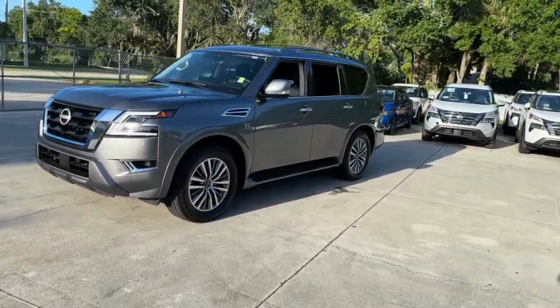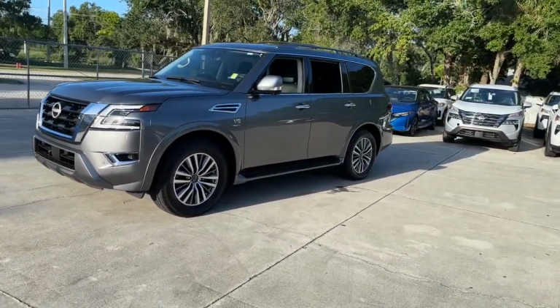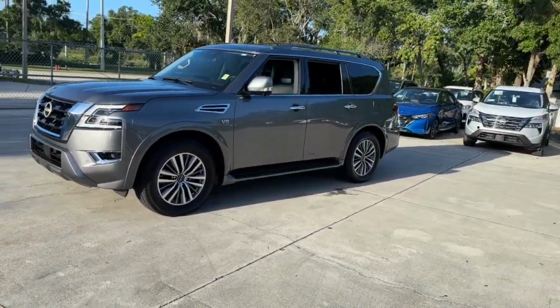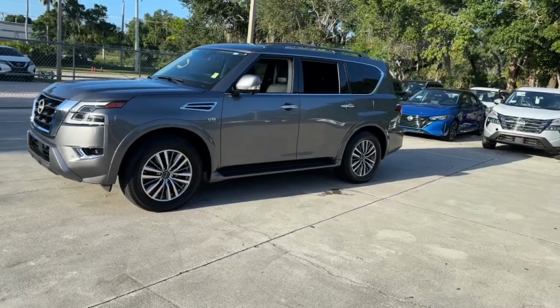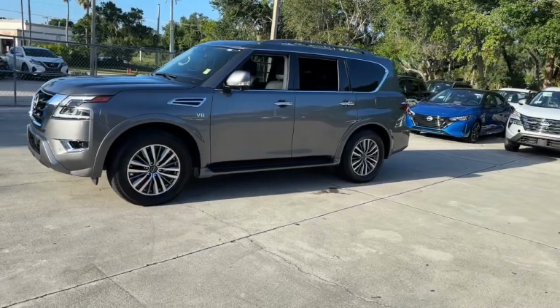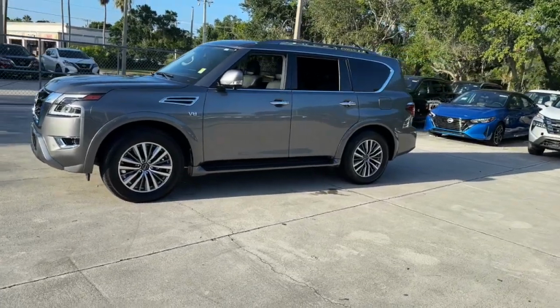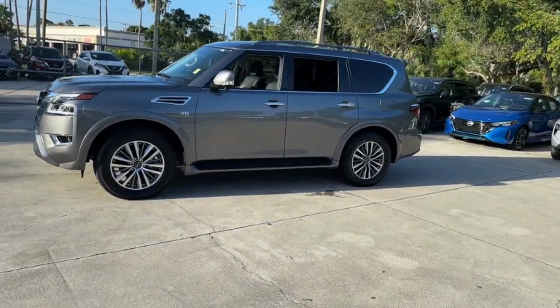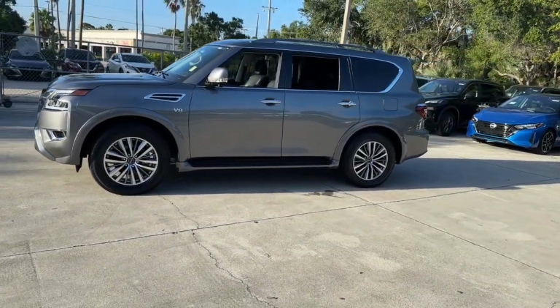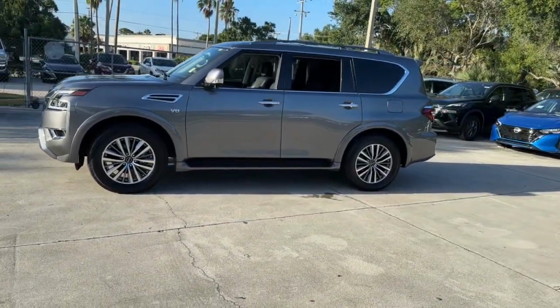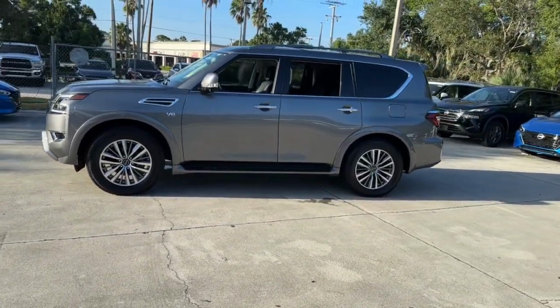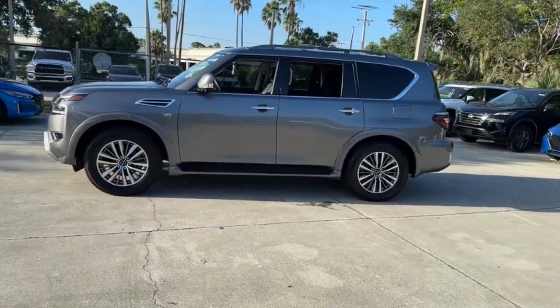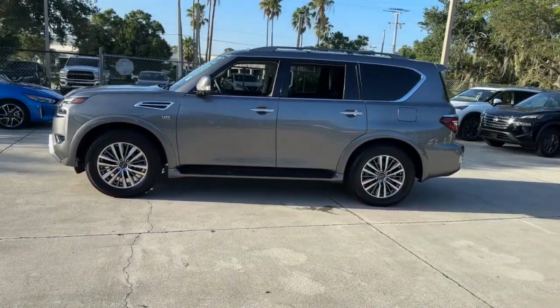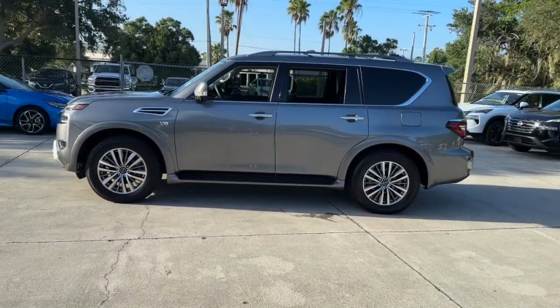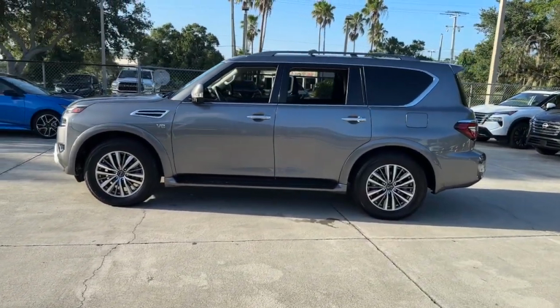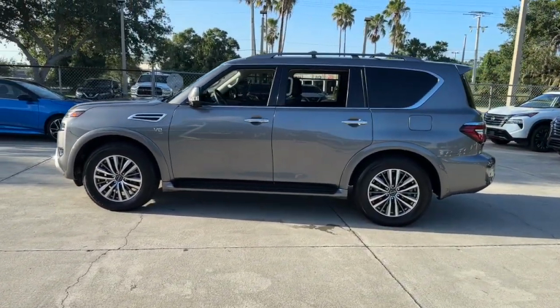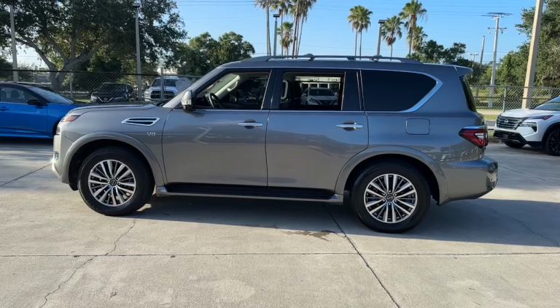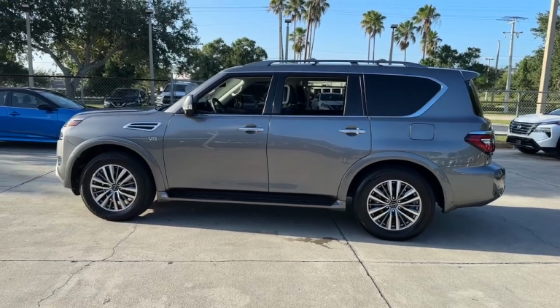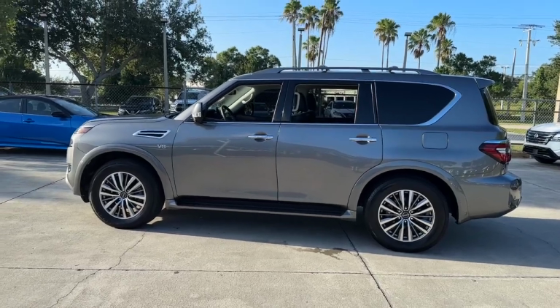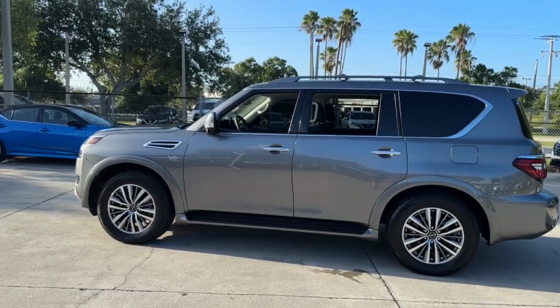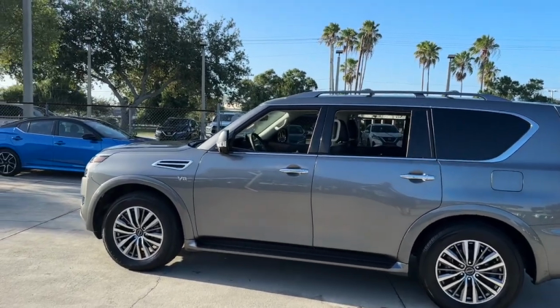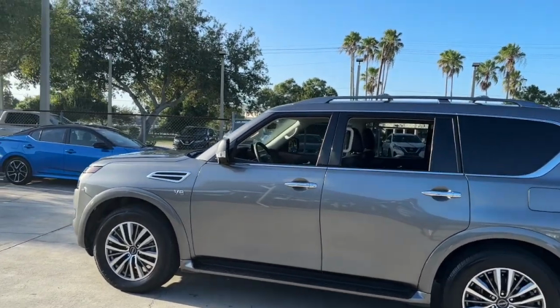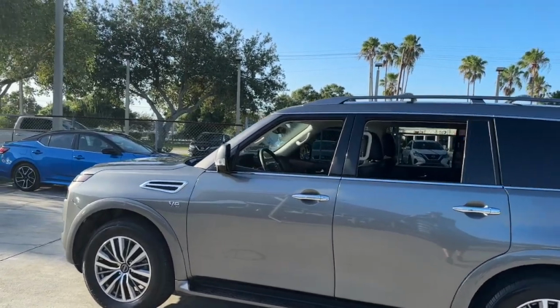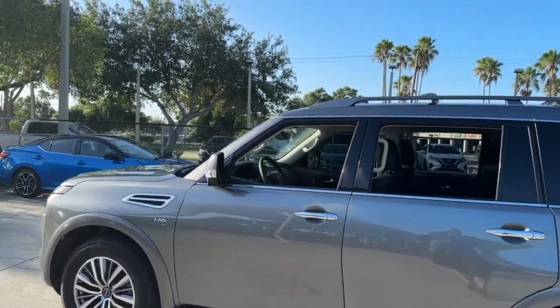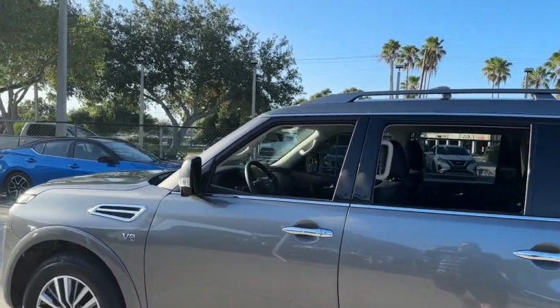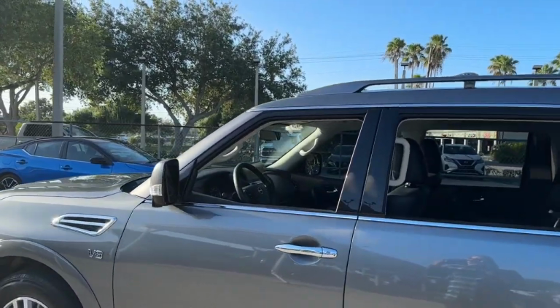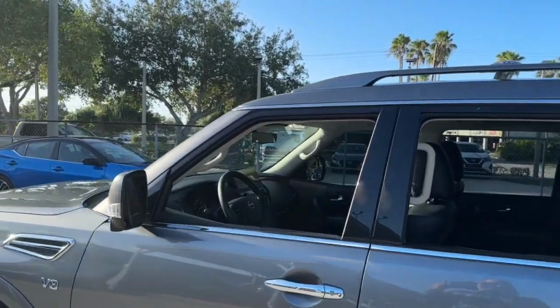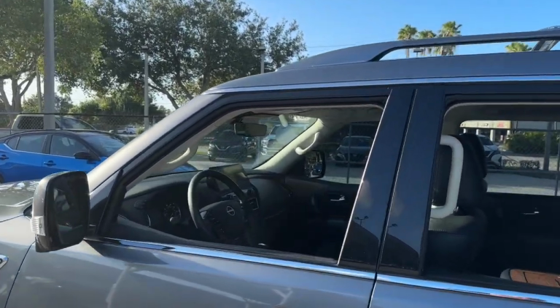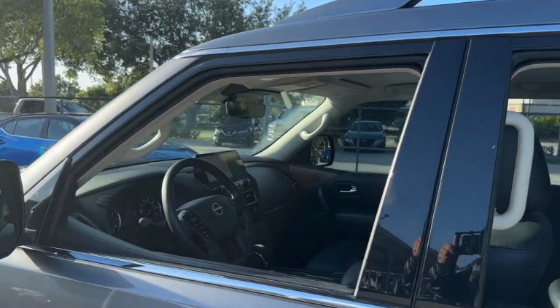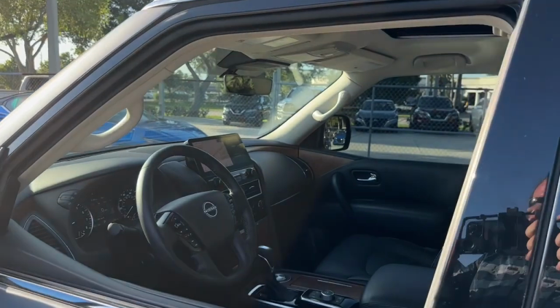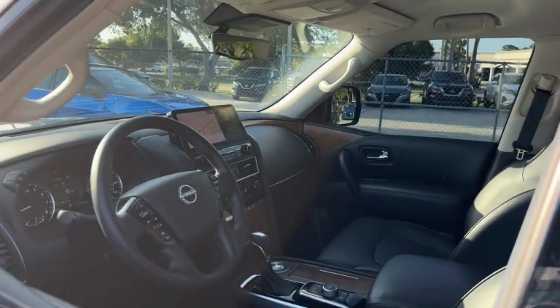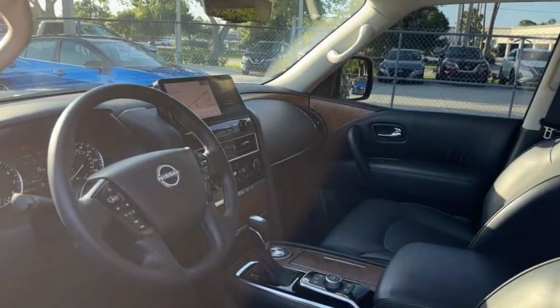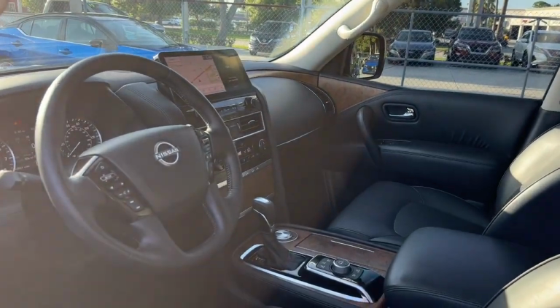From its spacious cabin that seats 8 in refined comfort, to its standard driver-assist safety tech, to its massive towing capacity and available all-wheel drive, this commanding SUV gives you the confidence to take on whatever the journey has in store.